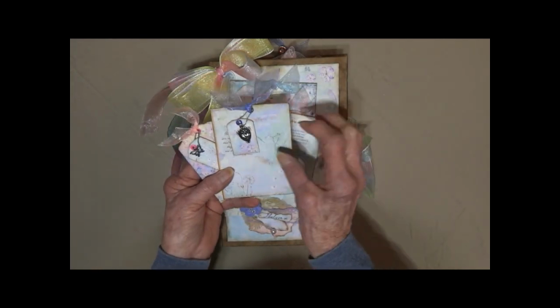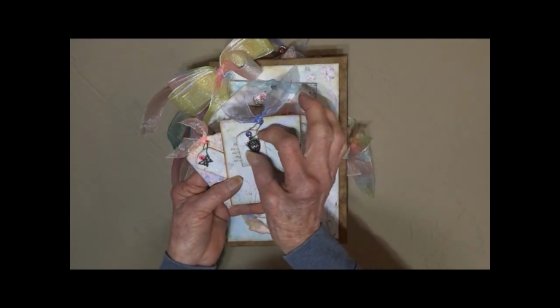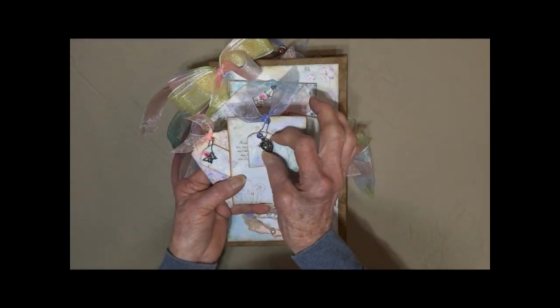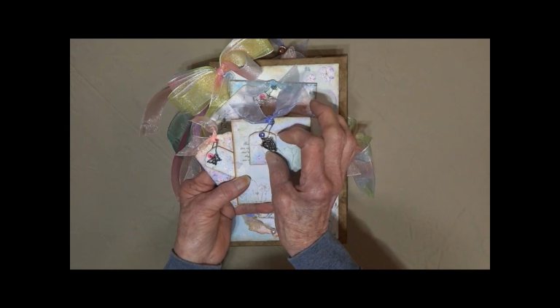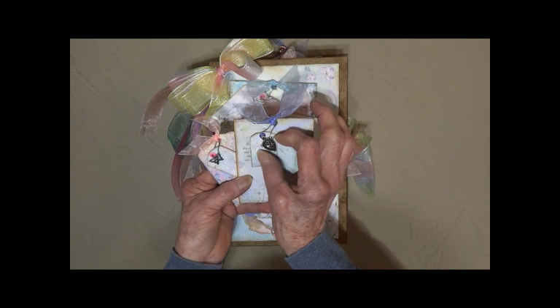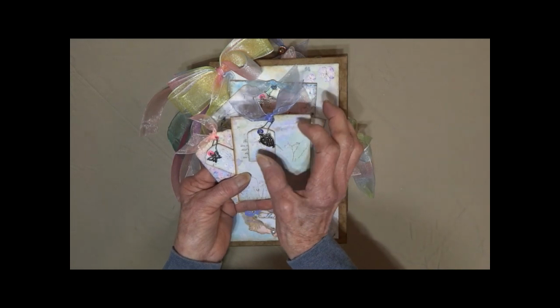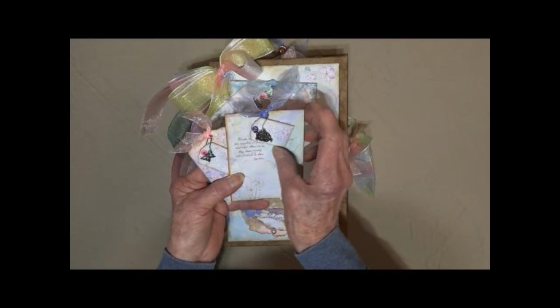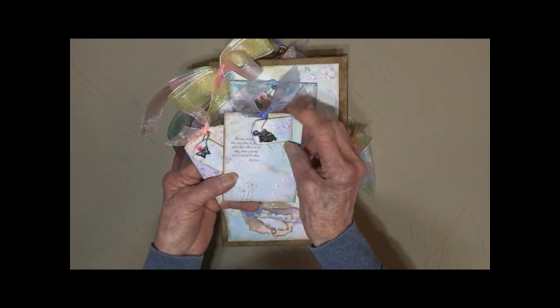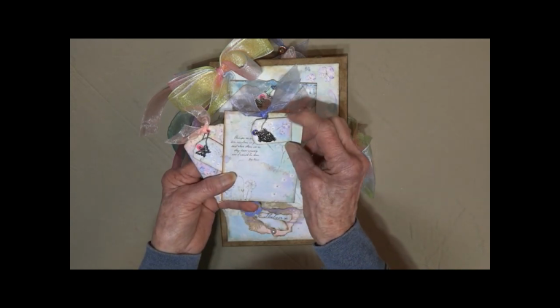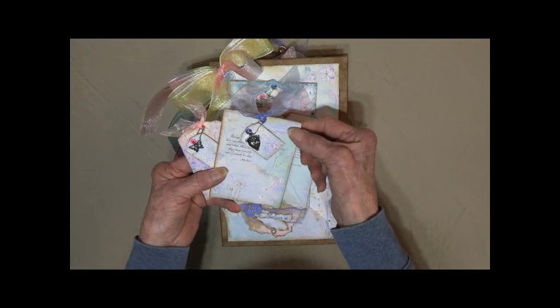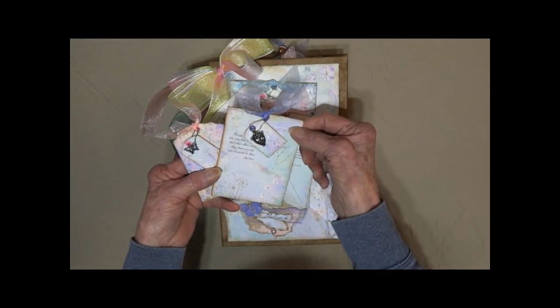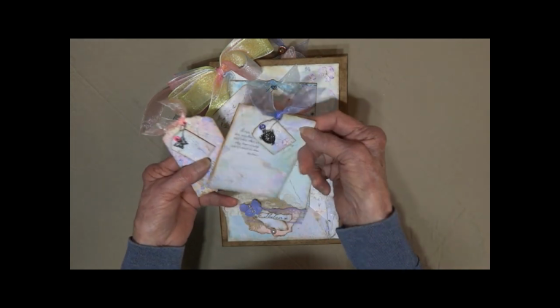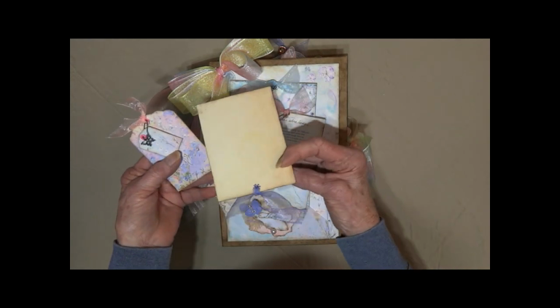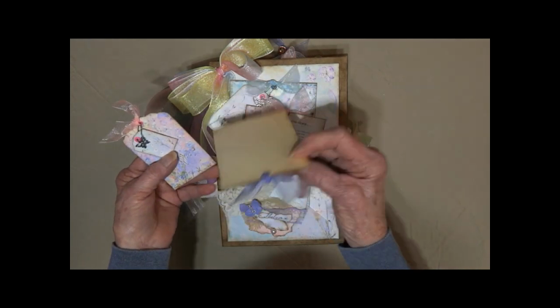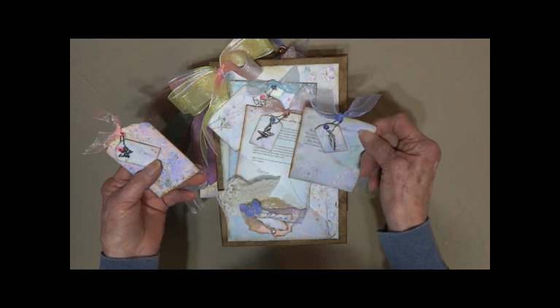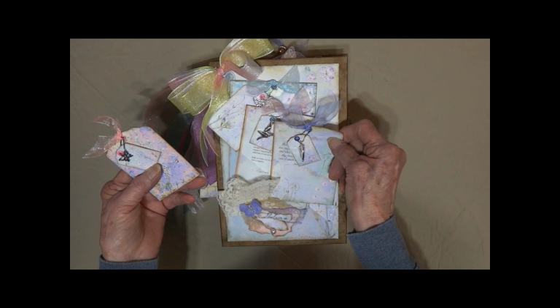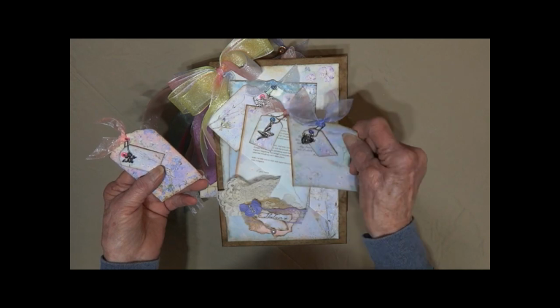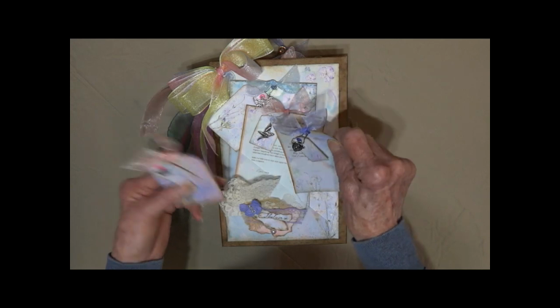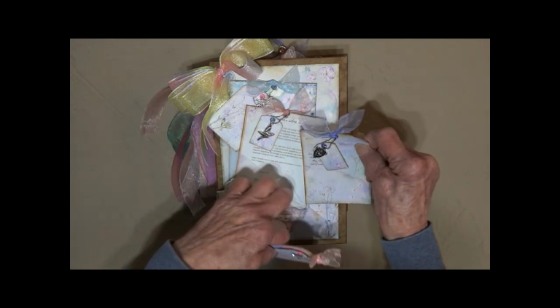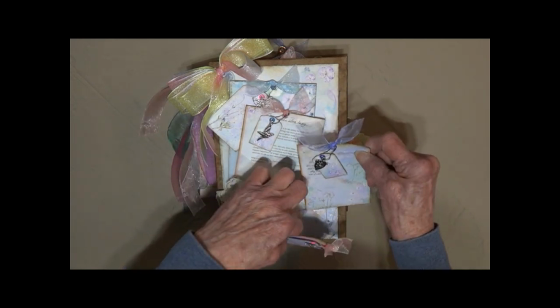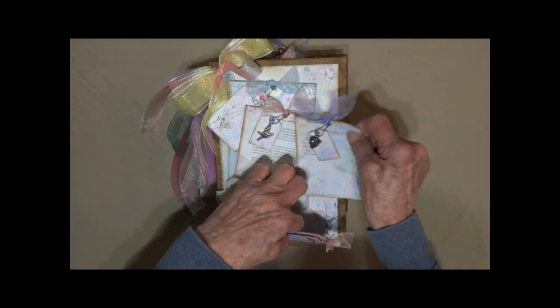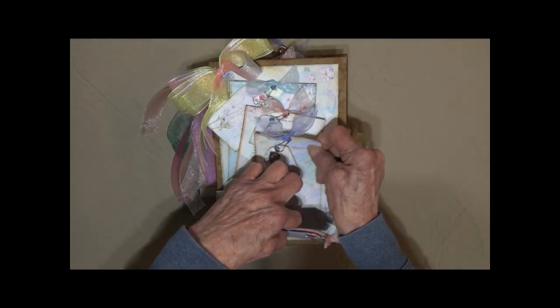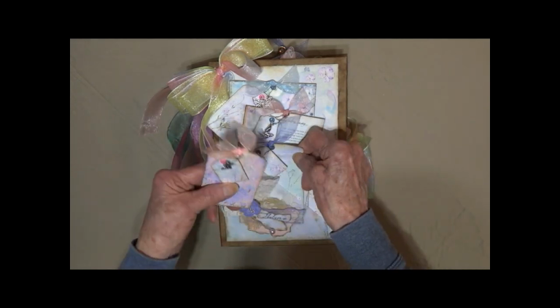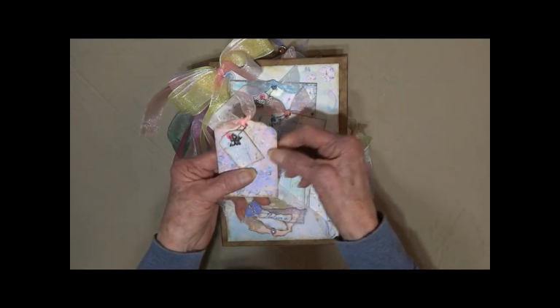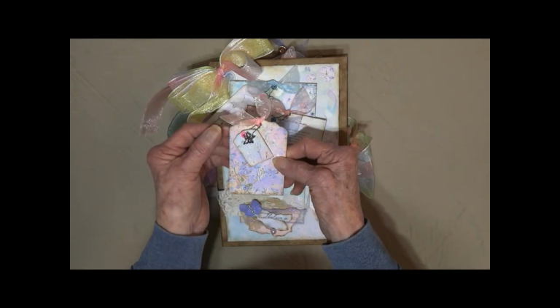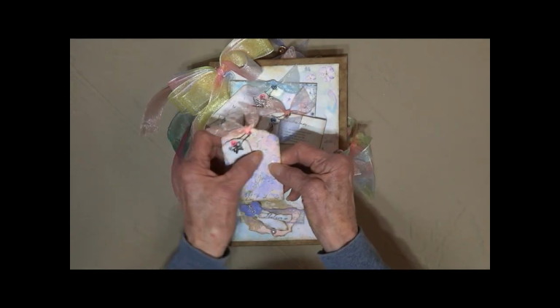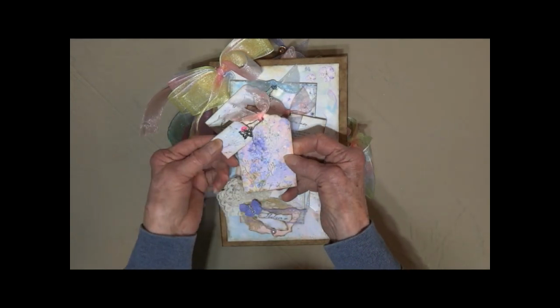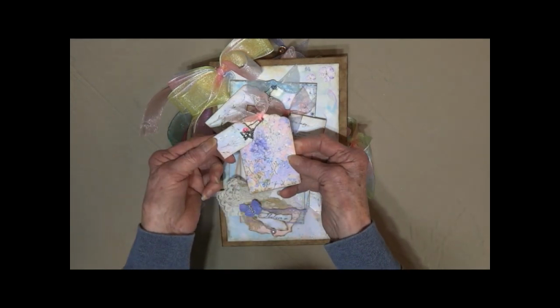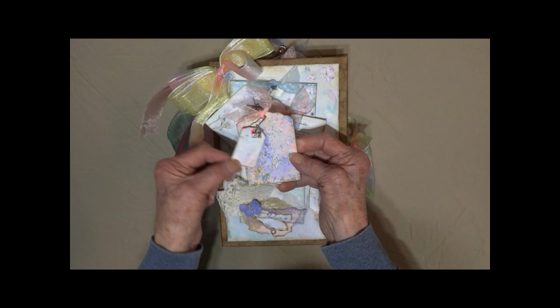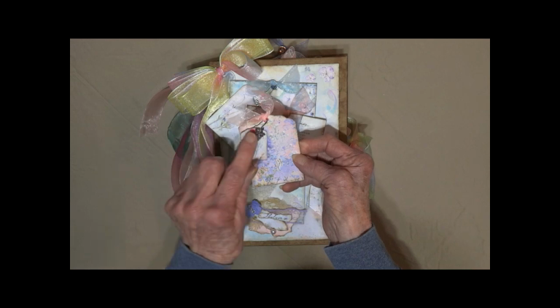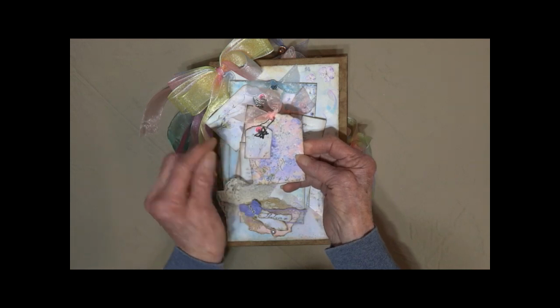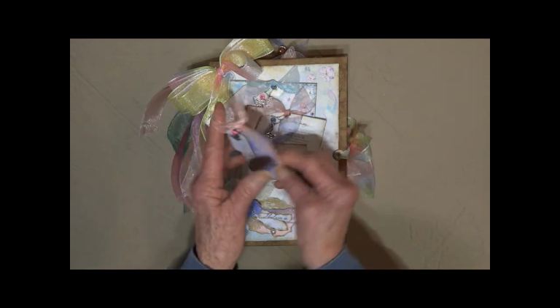Another one — this is a little rose. Another little inspirational saying. Flowers, little butterfly charm.